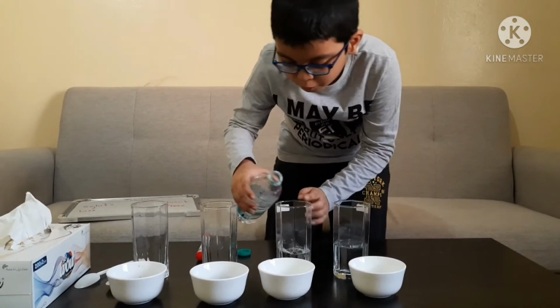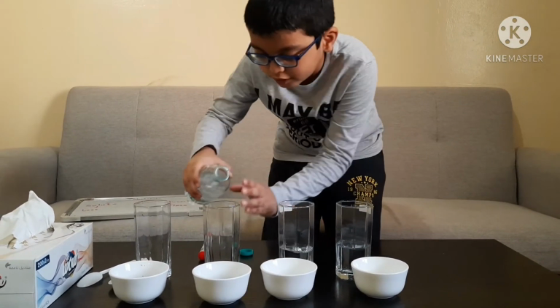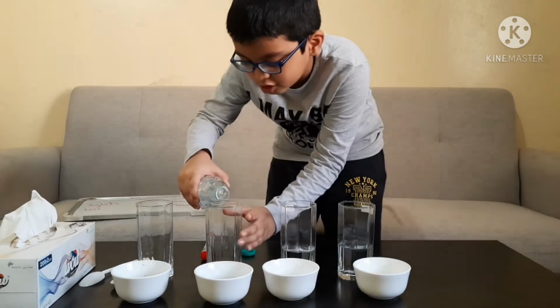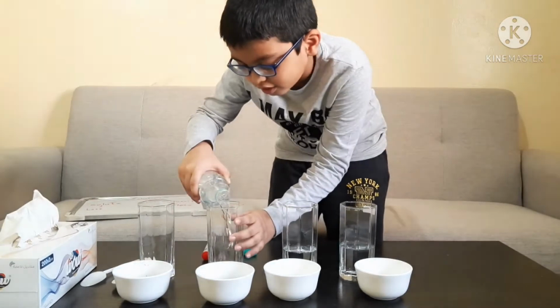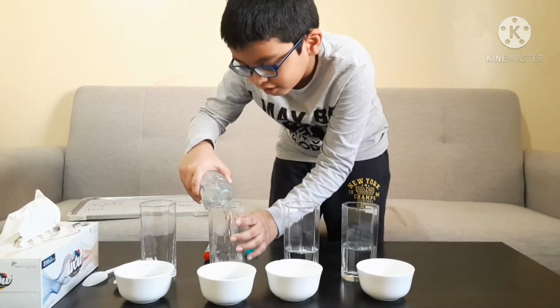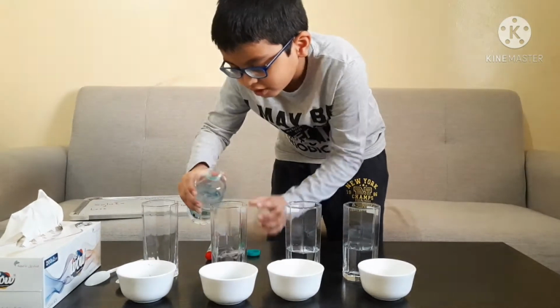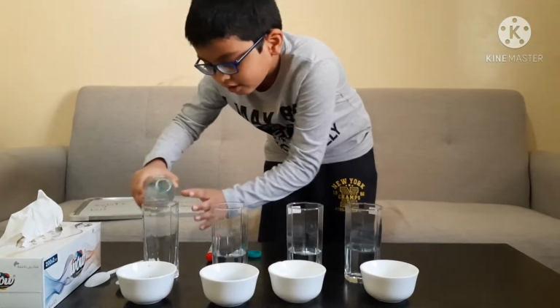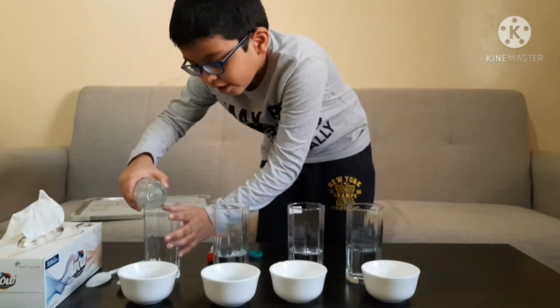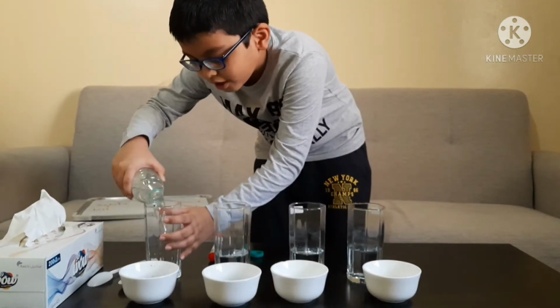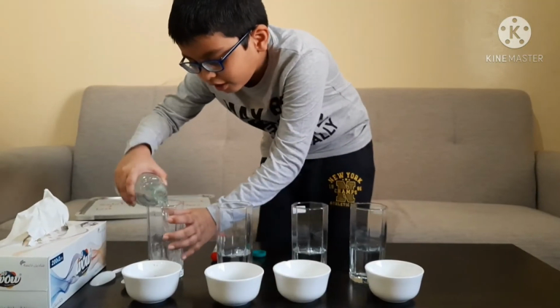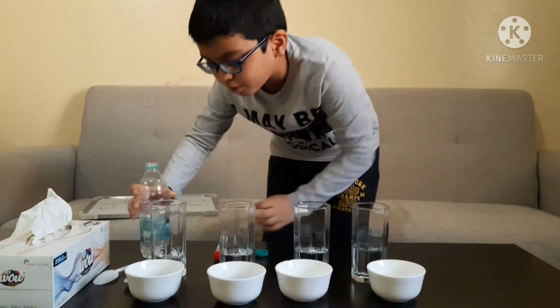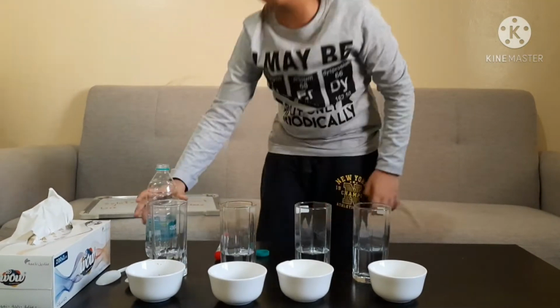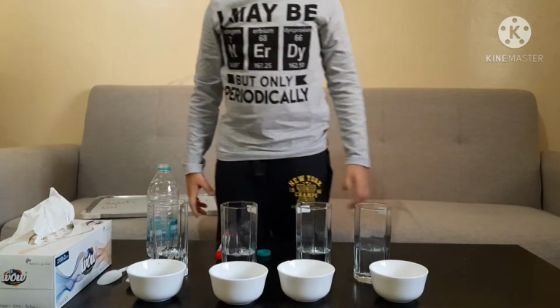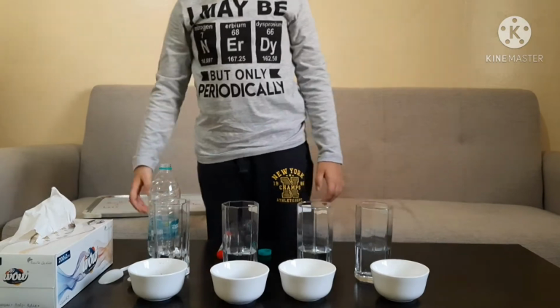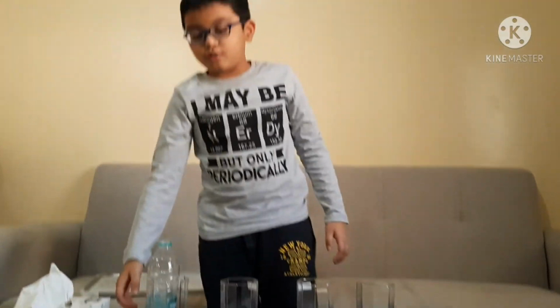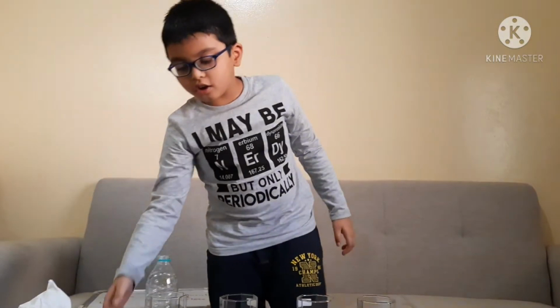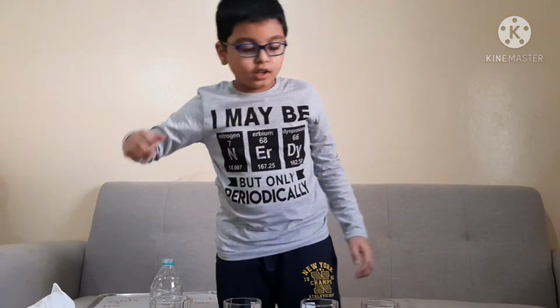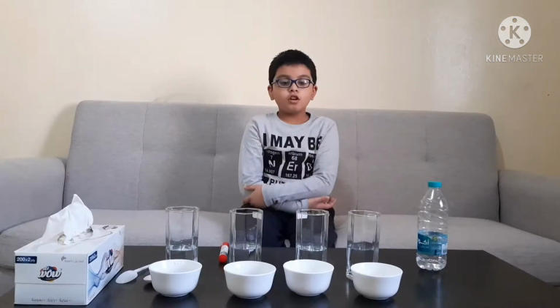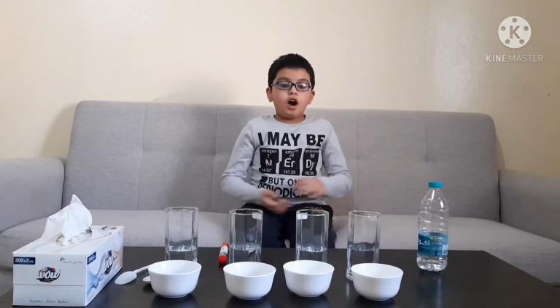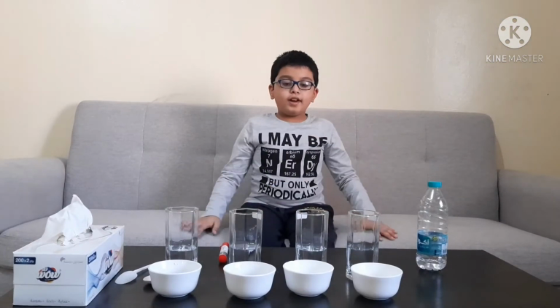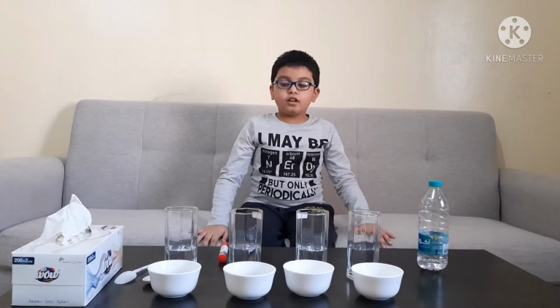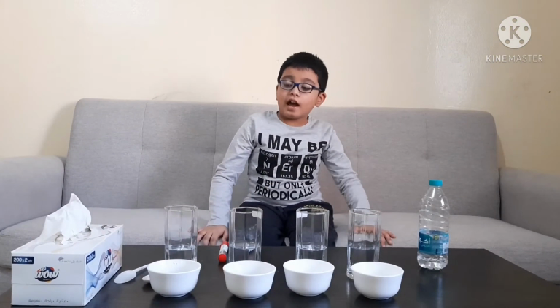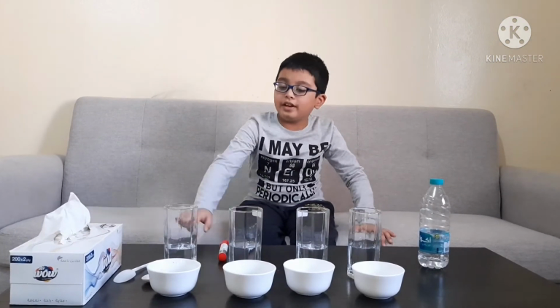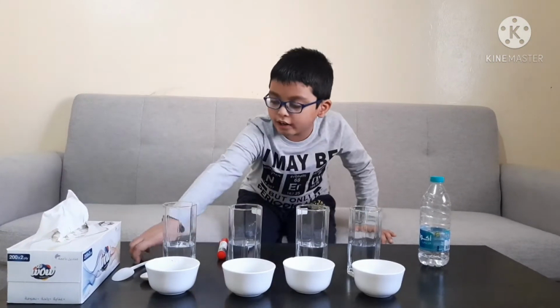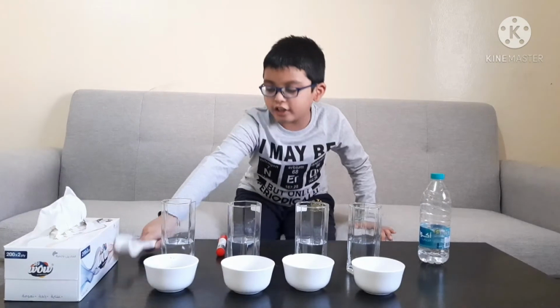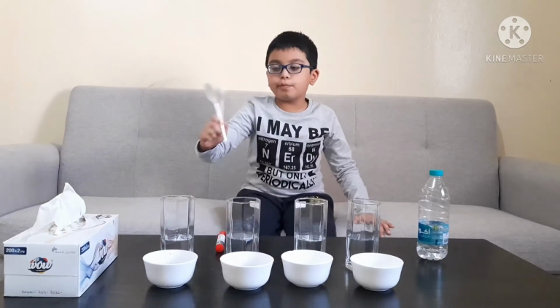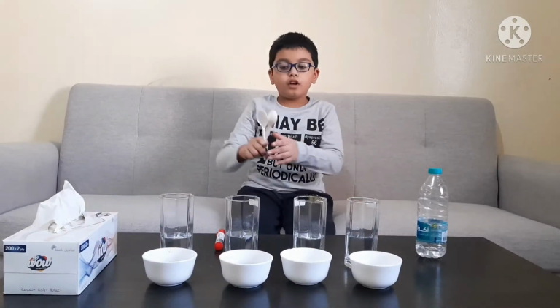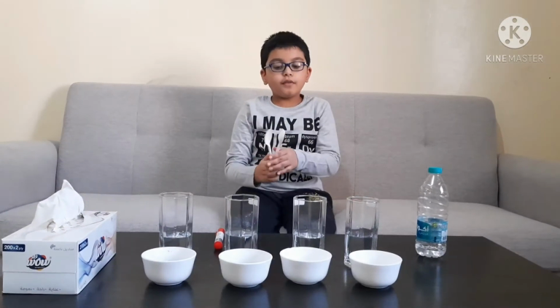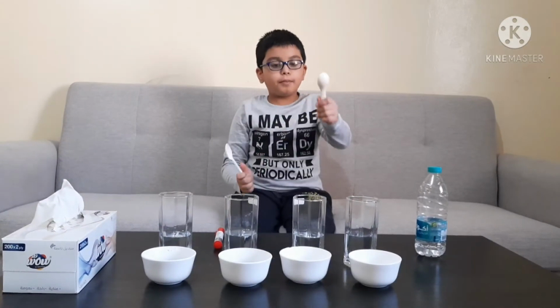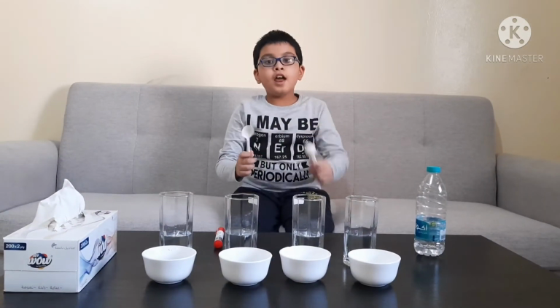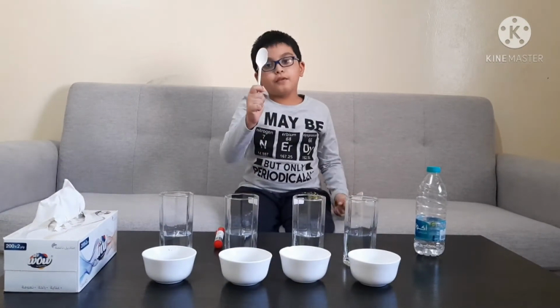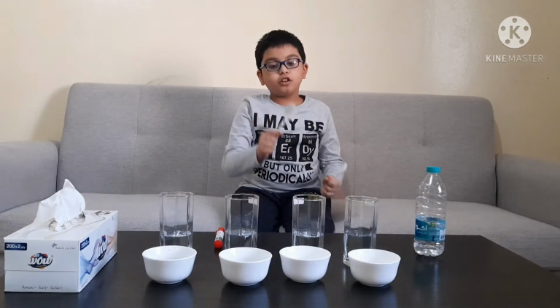Now let's go over the instructions. First, we are going to add water into each glass — this much water in each glass. Then we are going to see which one is insoluble and which one is soluble. We will also need two spoons: one for picking and one for stirring.